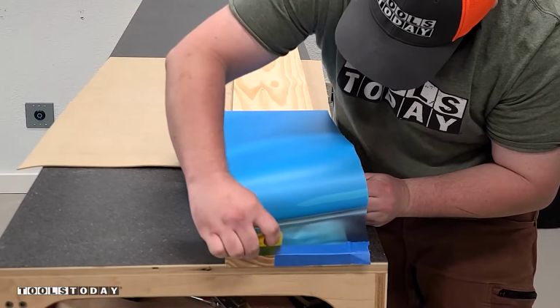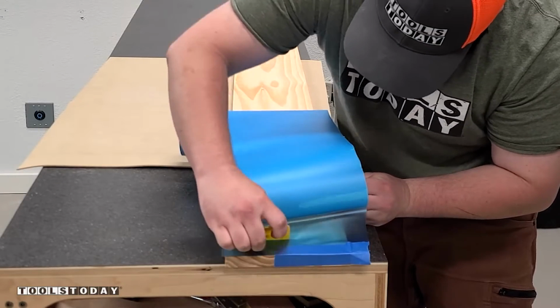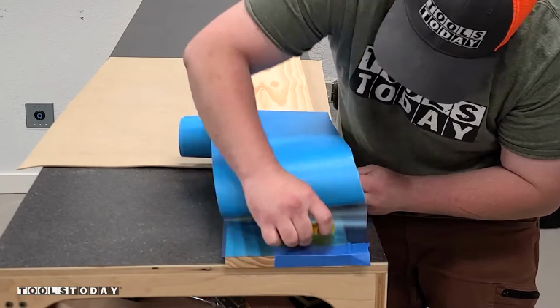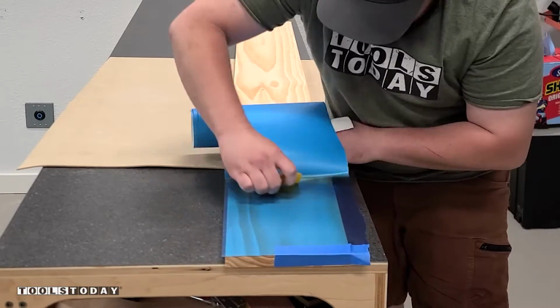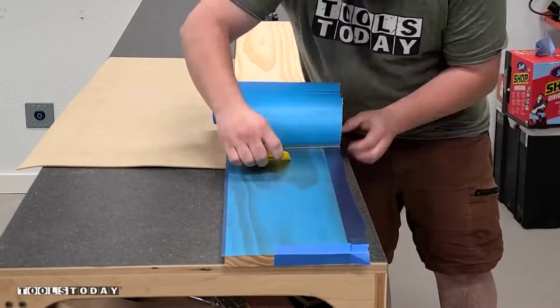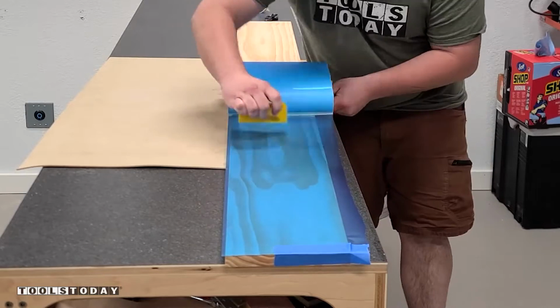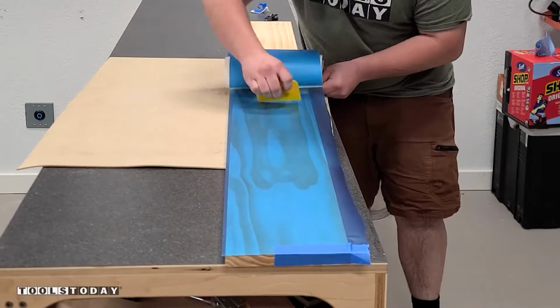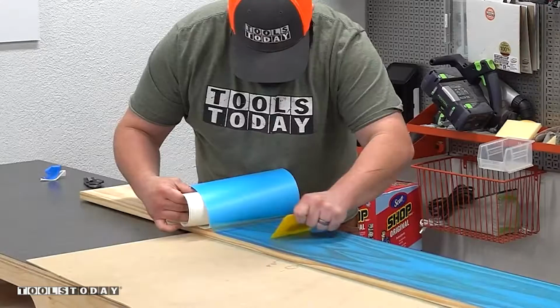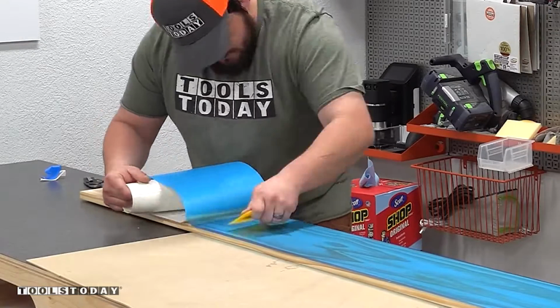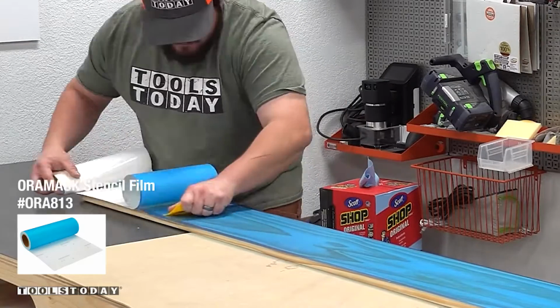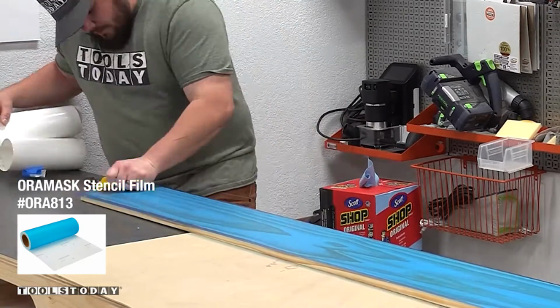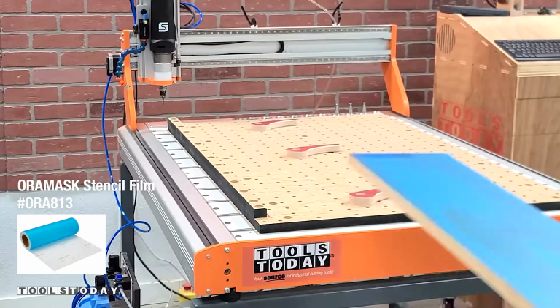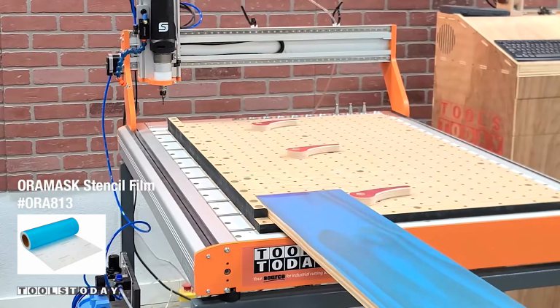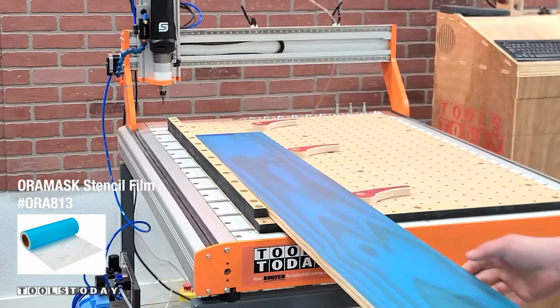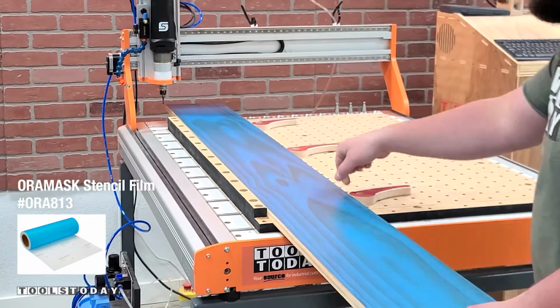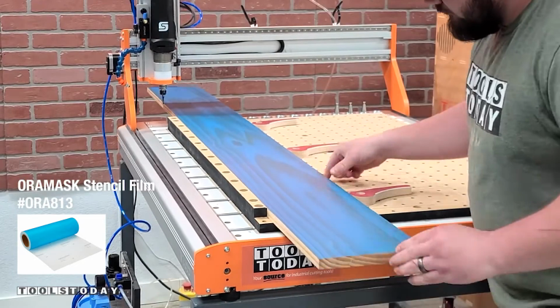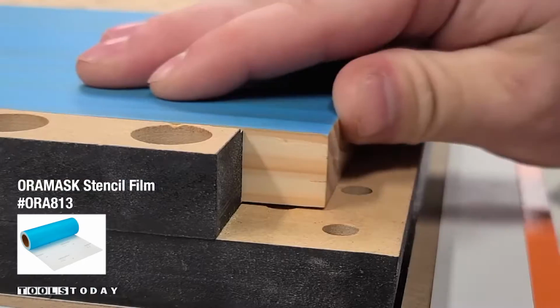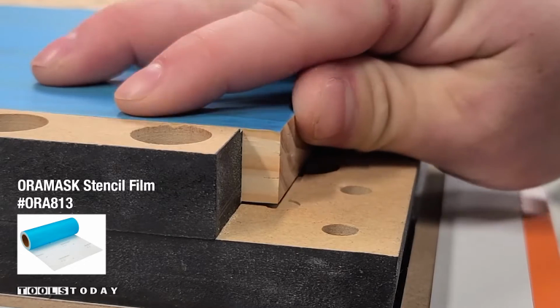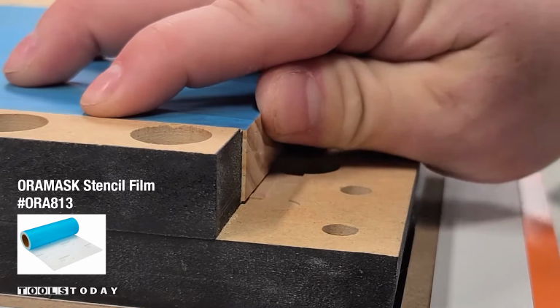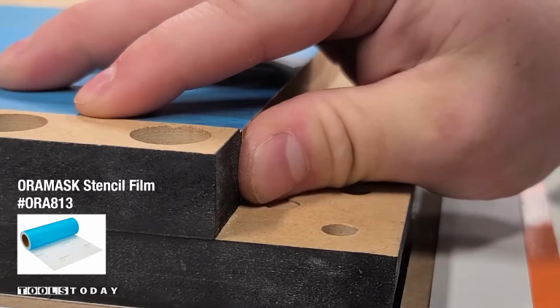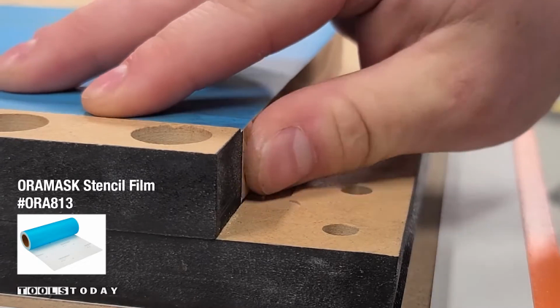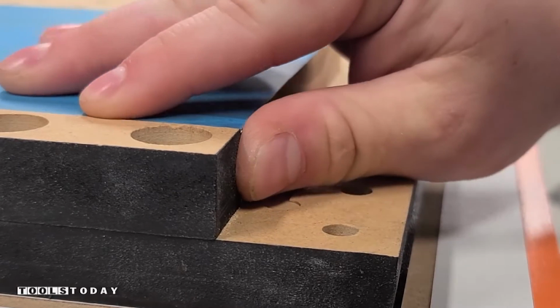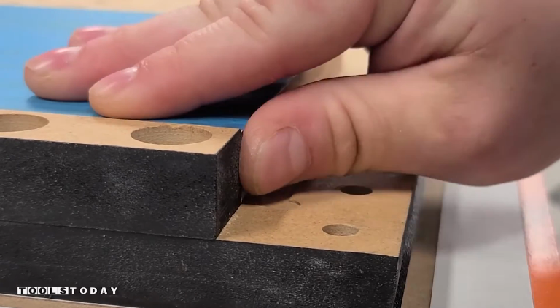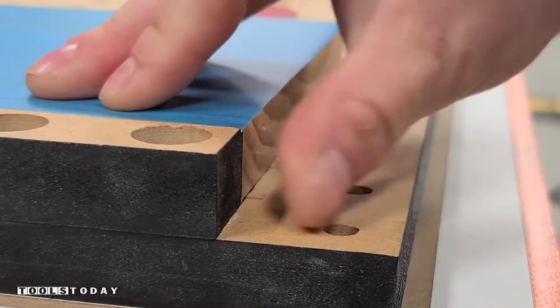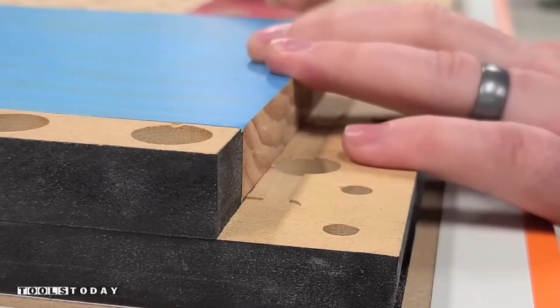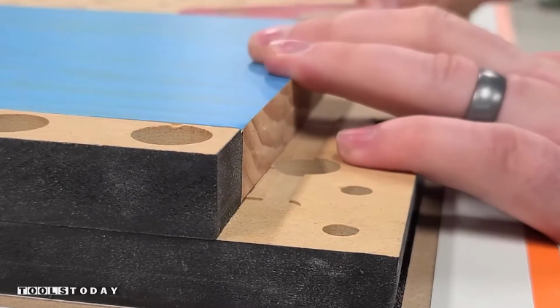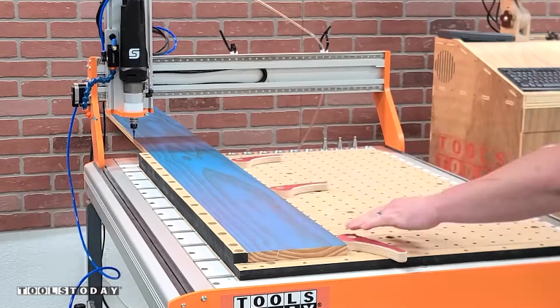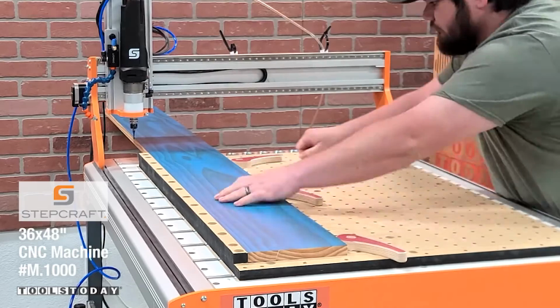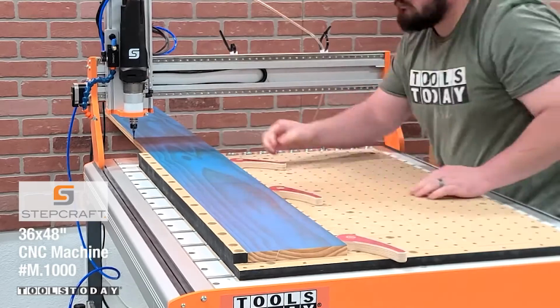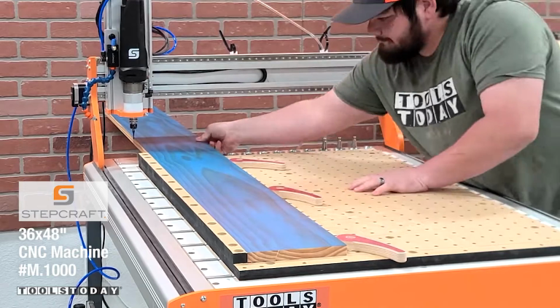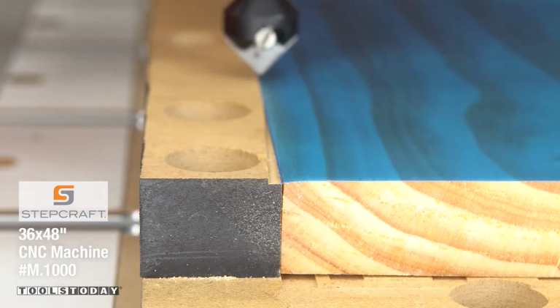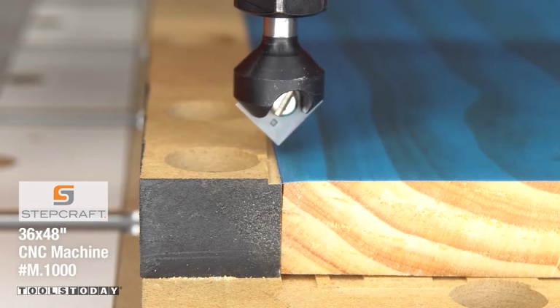Starting on a new project to make a growth chart on the Stepcraft M1000 CNC. Laying down some Oramask 813 — it will allow me to carve through this and paint right up against that. I am setting a reference point here on the front of the CNC so that I can do some tiling here.